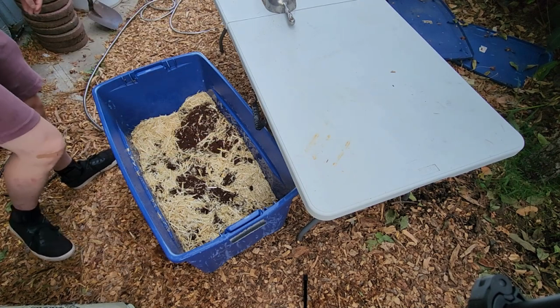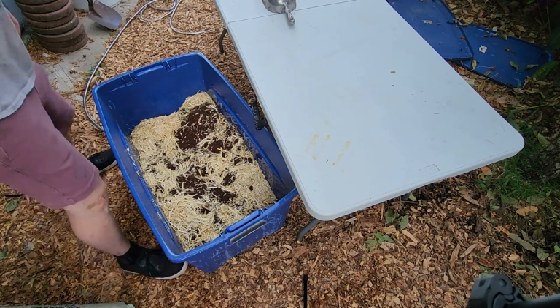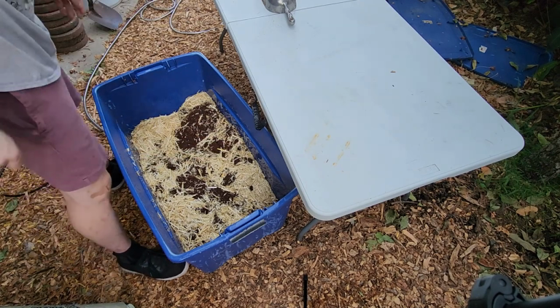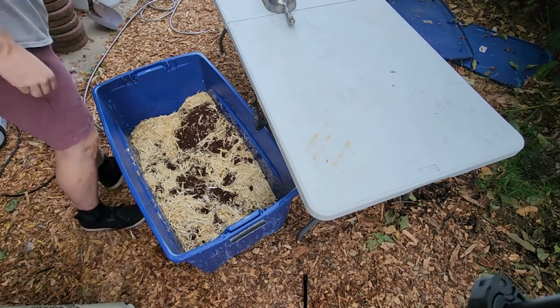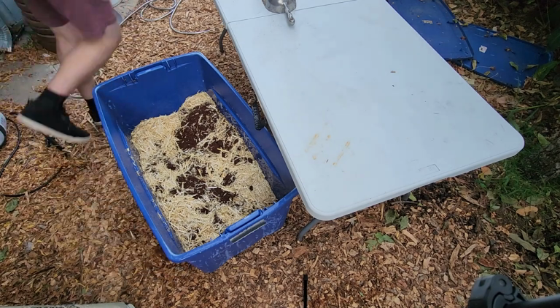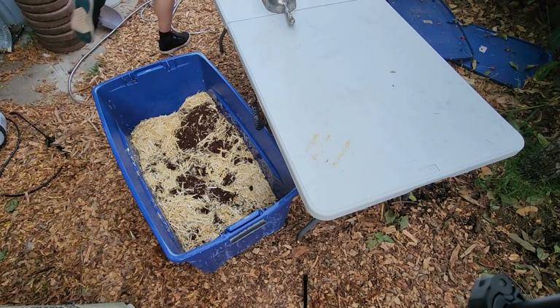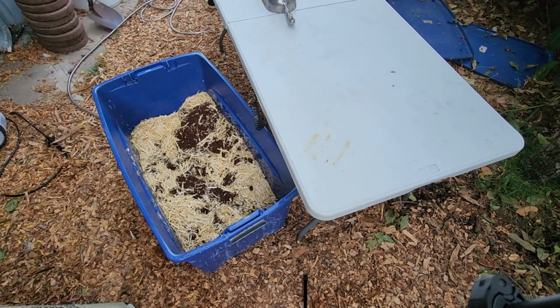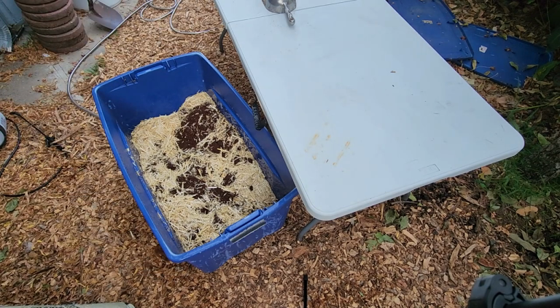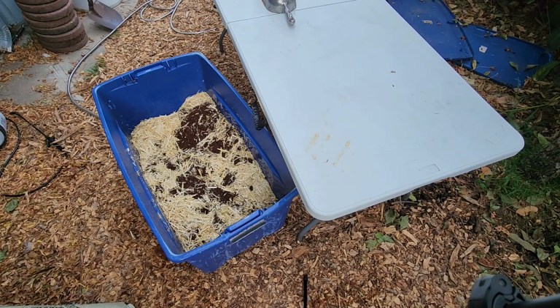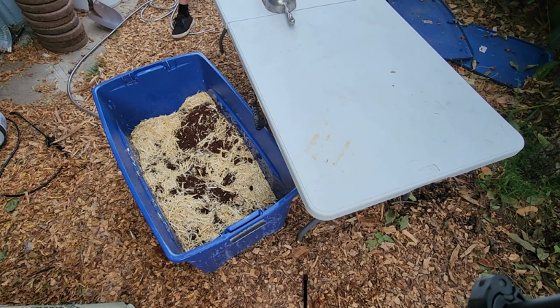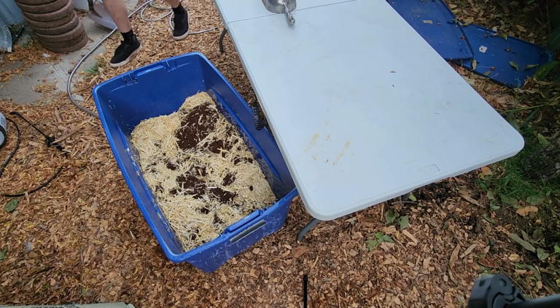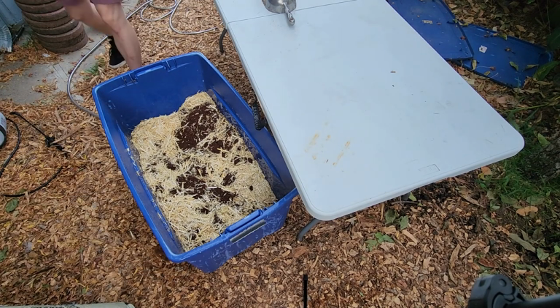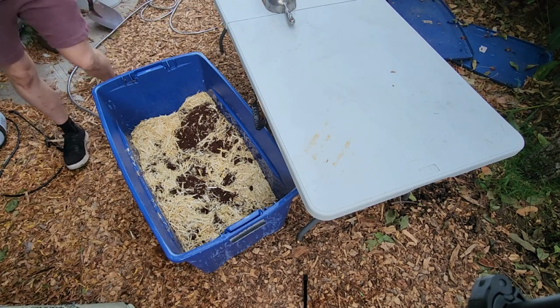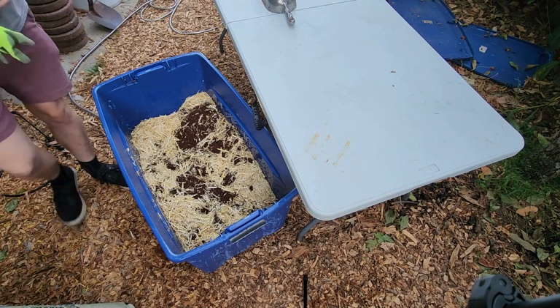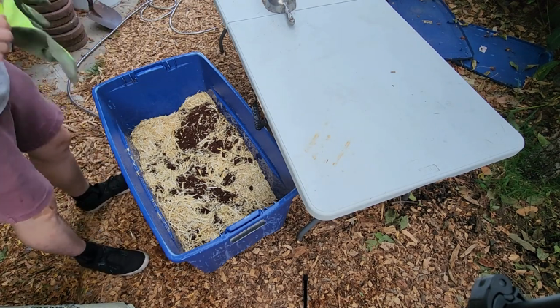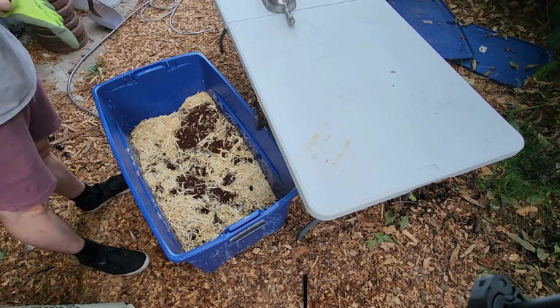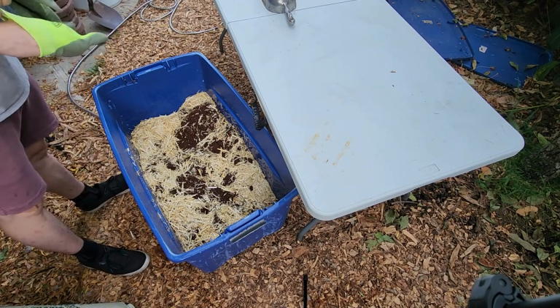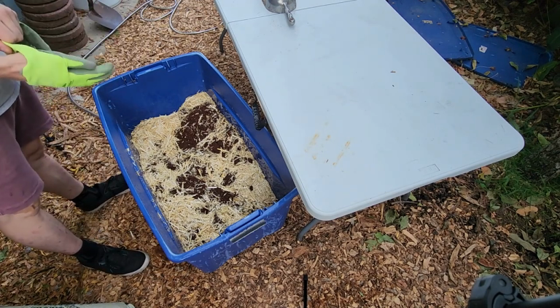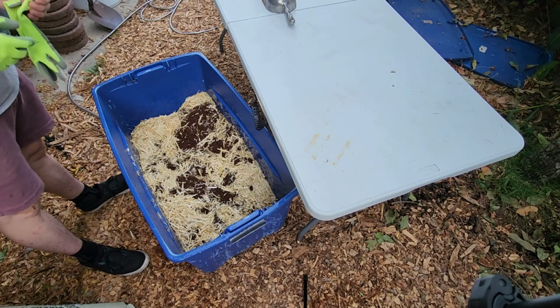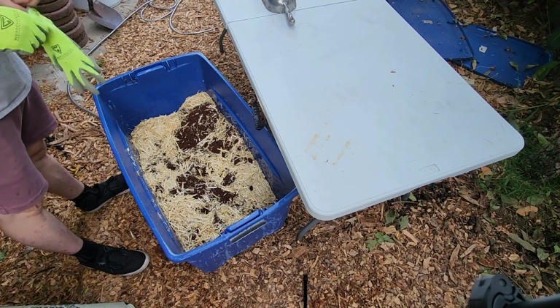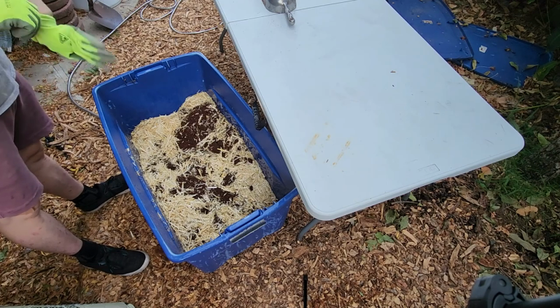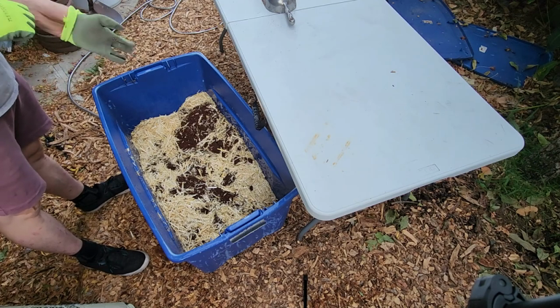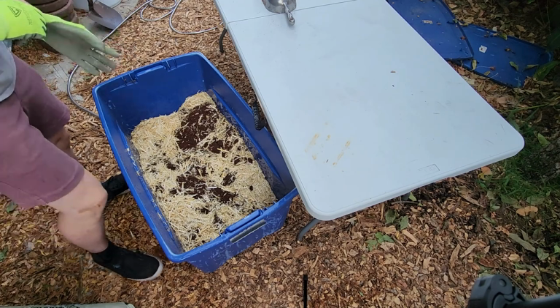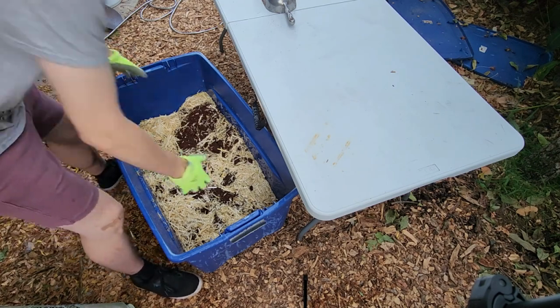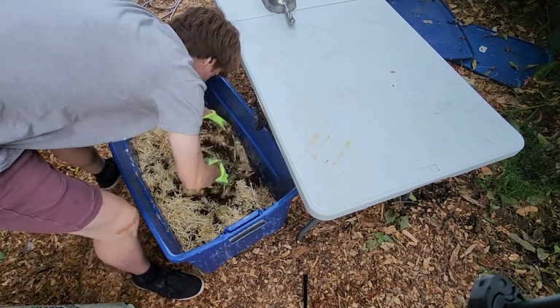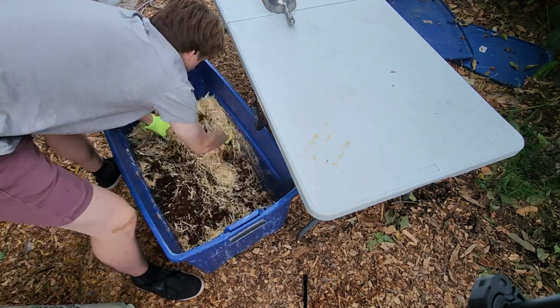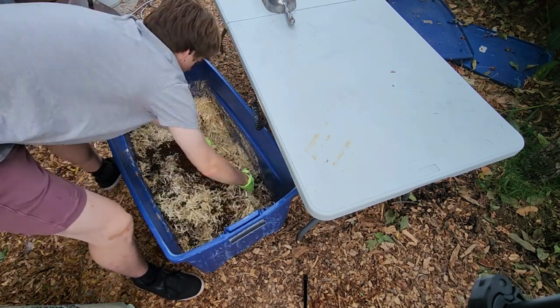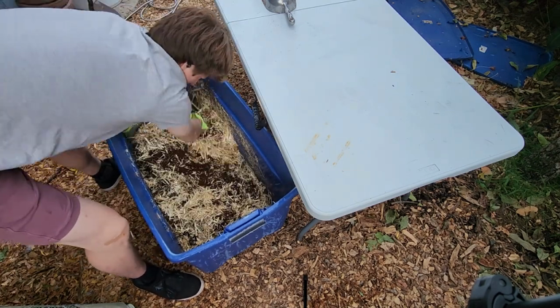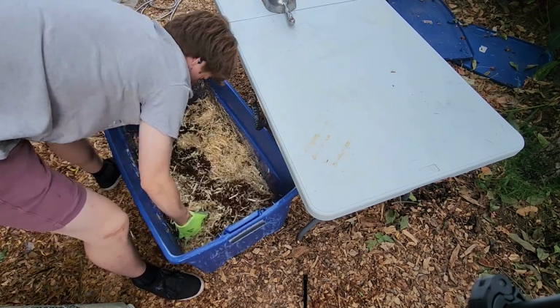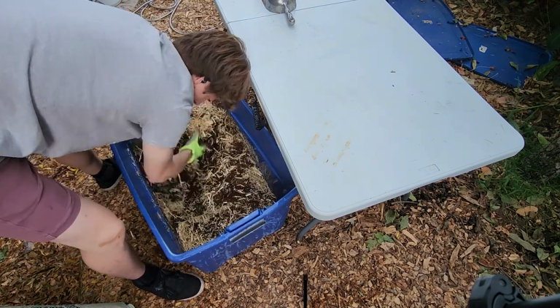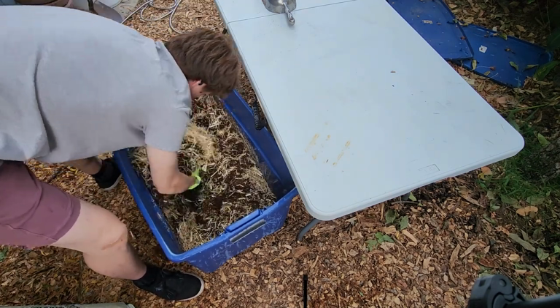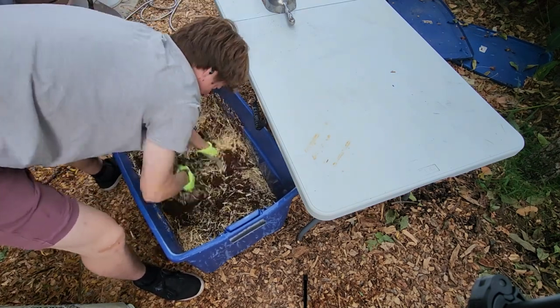Because the dry materials can be so dusty, you are going to want to slightly hose down all of your materials just to wet them before mixing them.